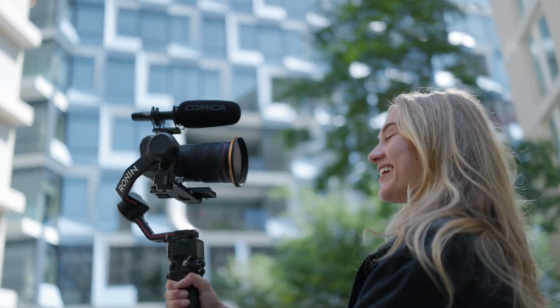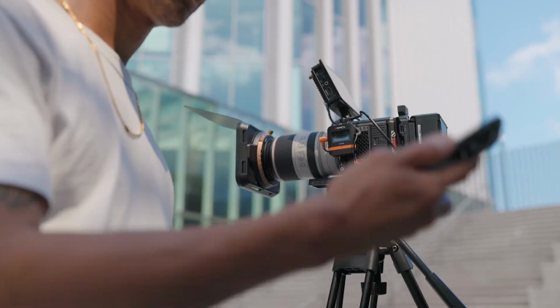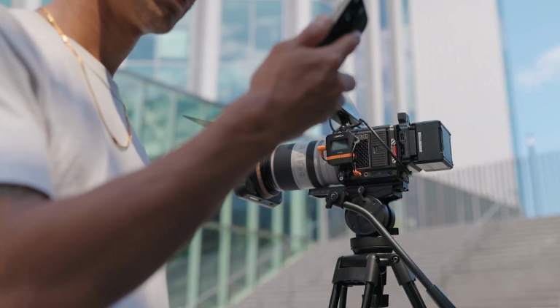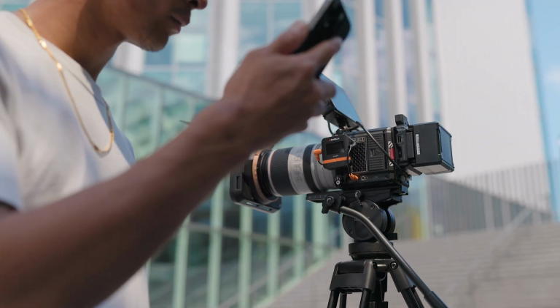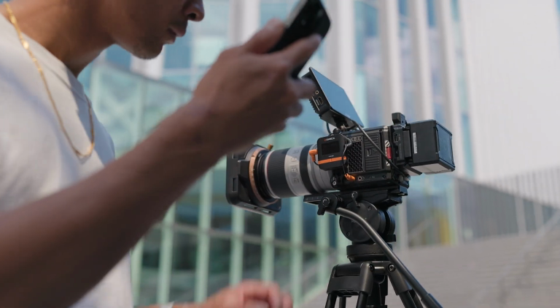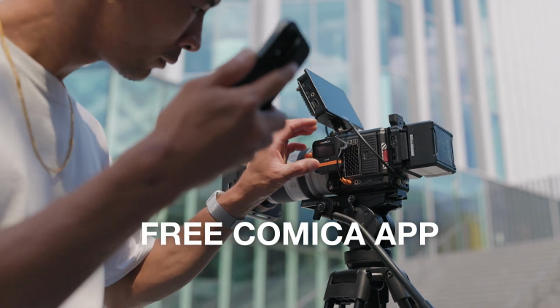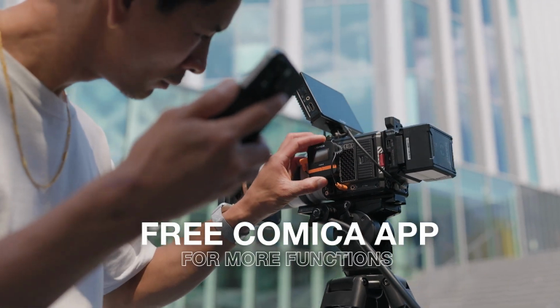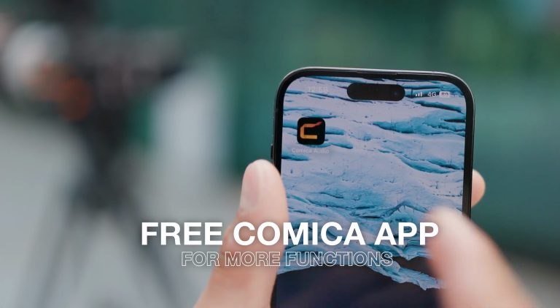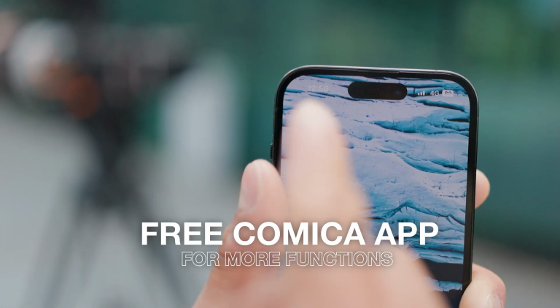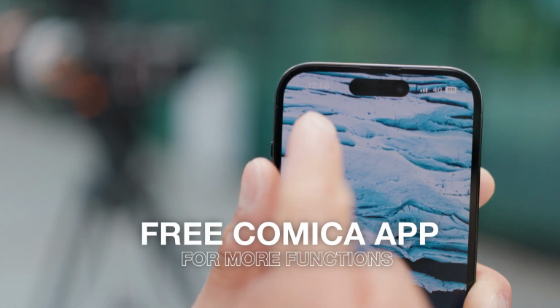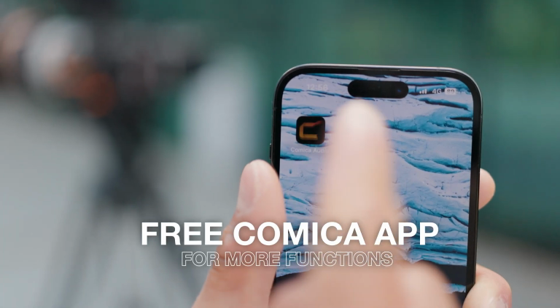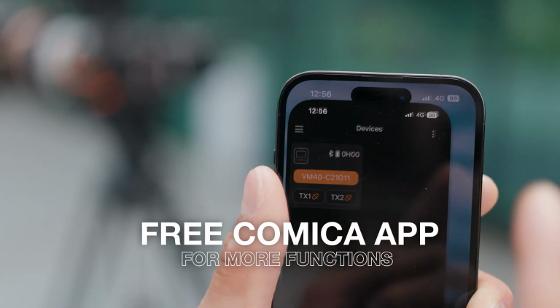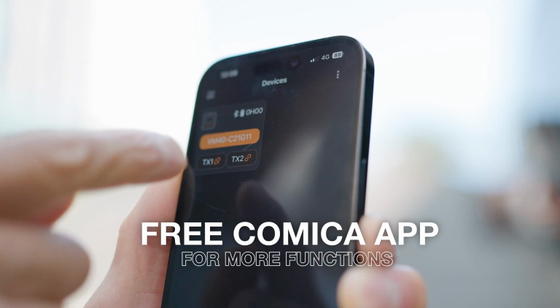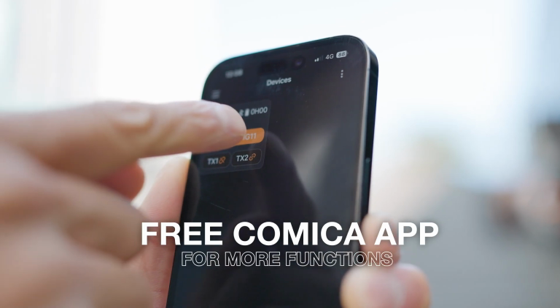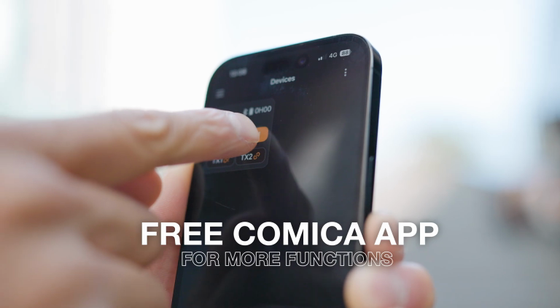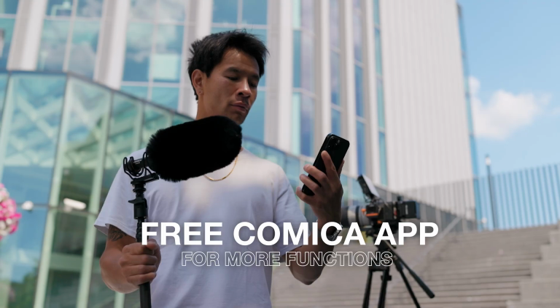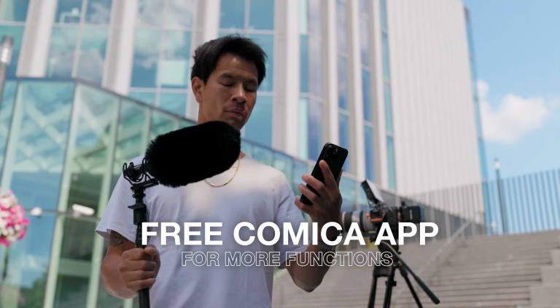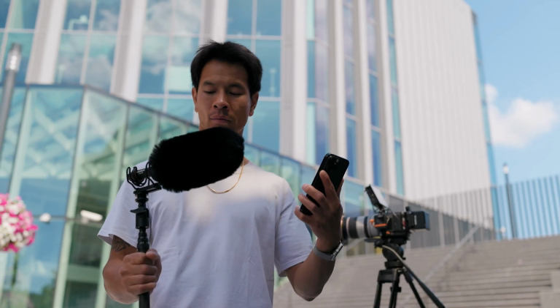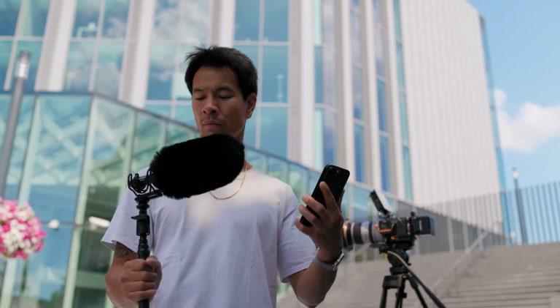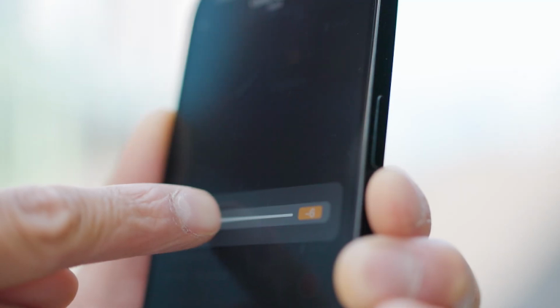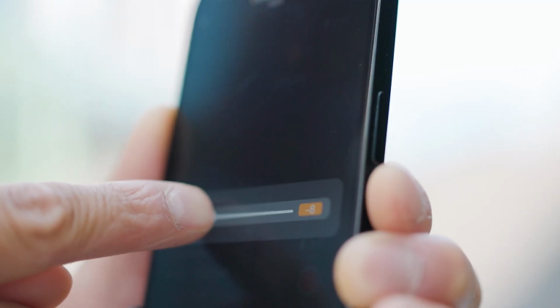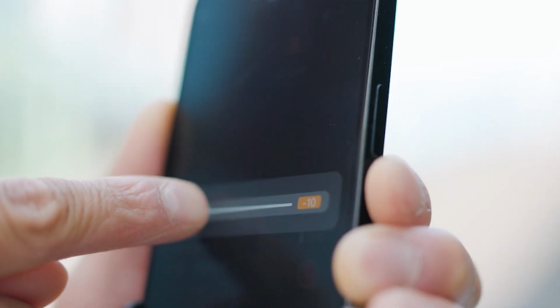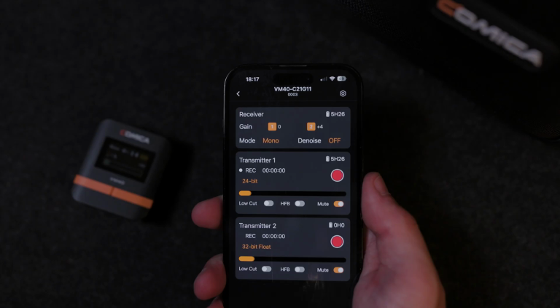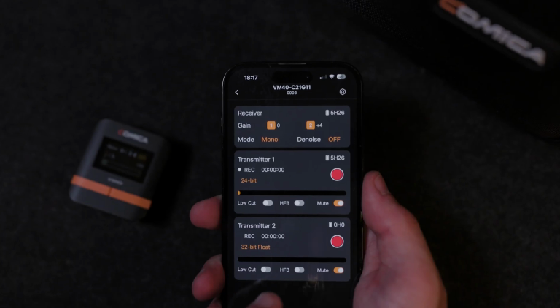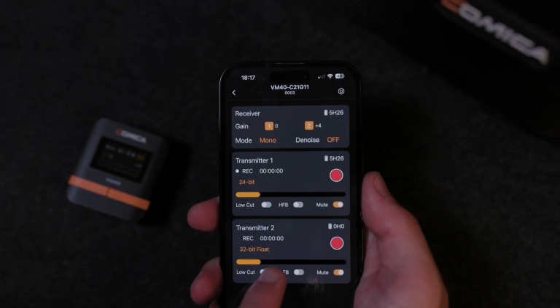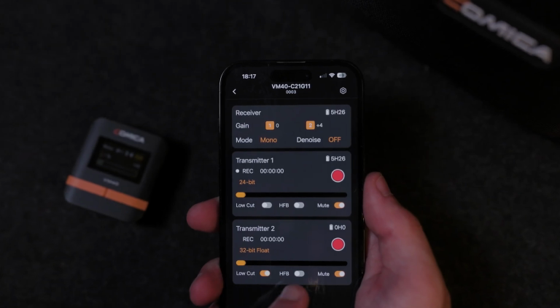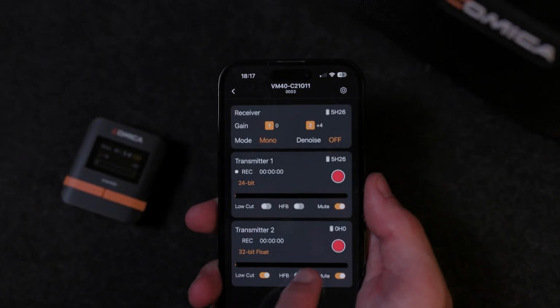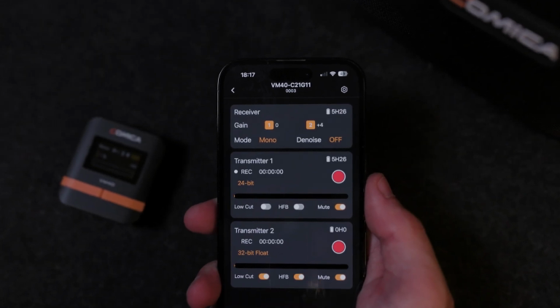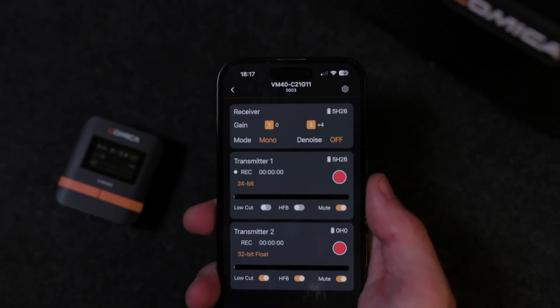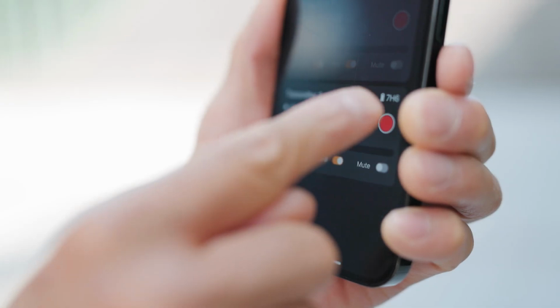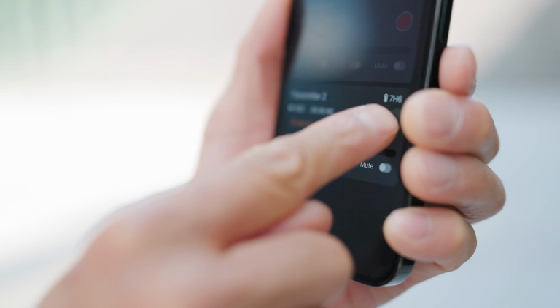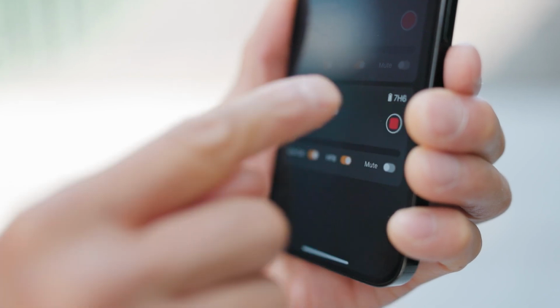And even better, with an all-in exclusive Comica app for more functions — adjust recording settings directly on your phone to monitor the audio, gain control, safety mode, turn on noise reduction, and more.